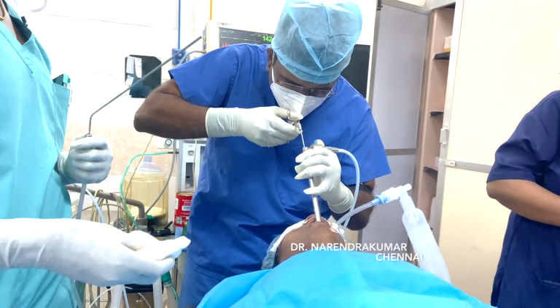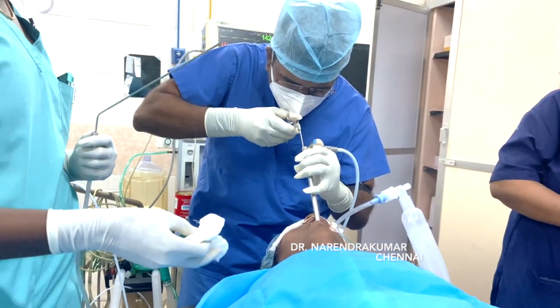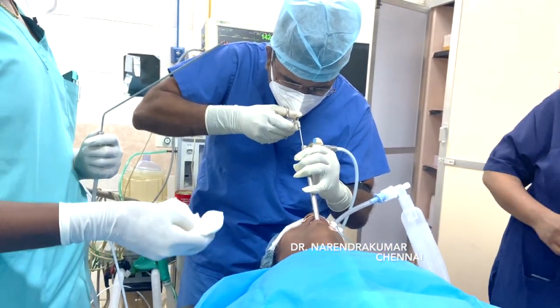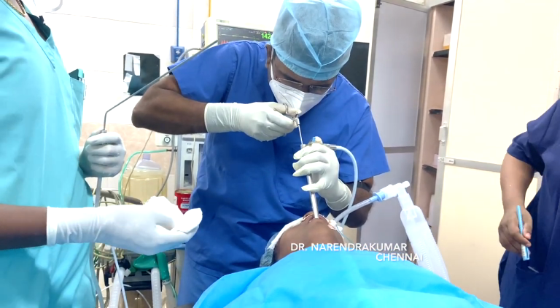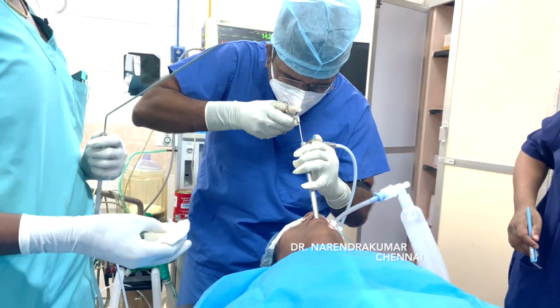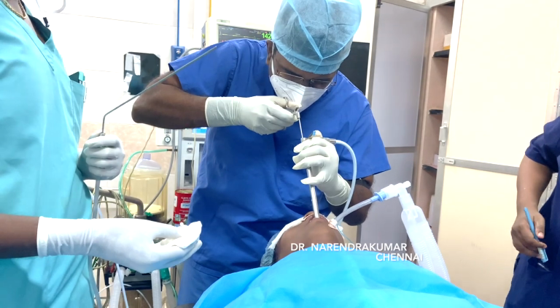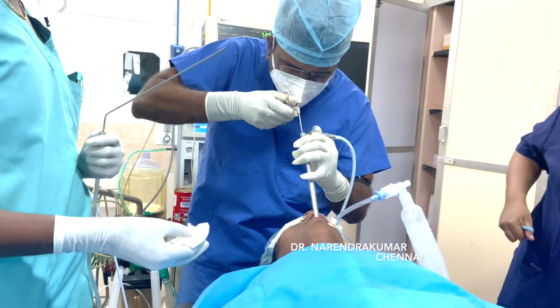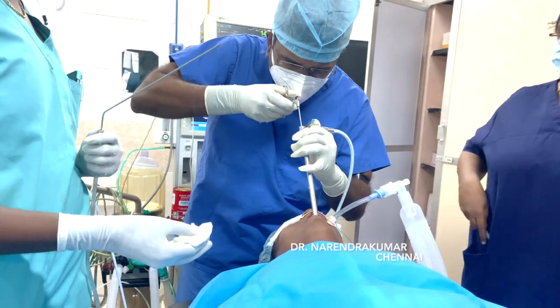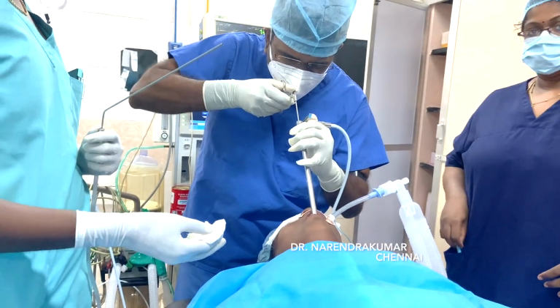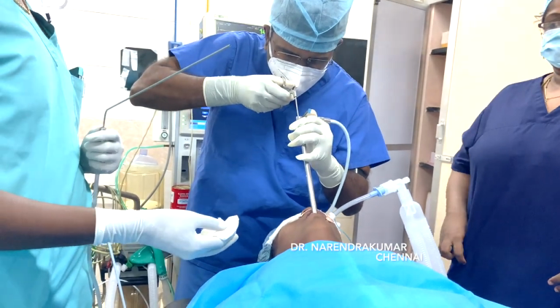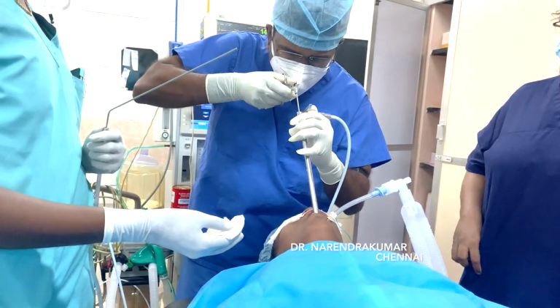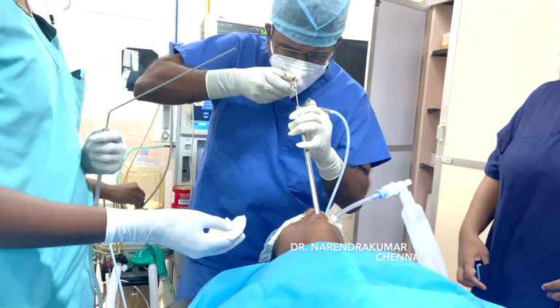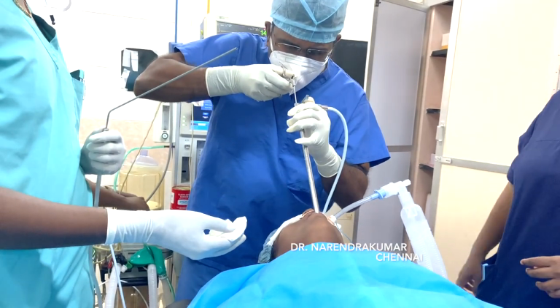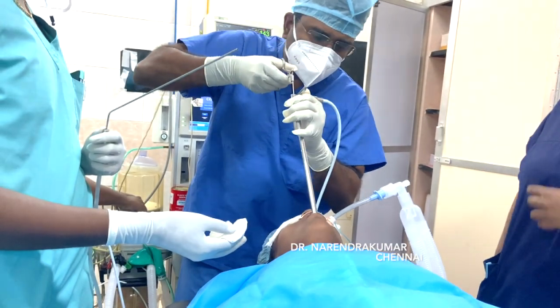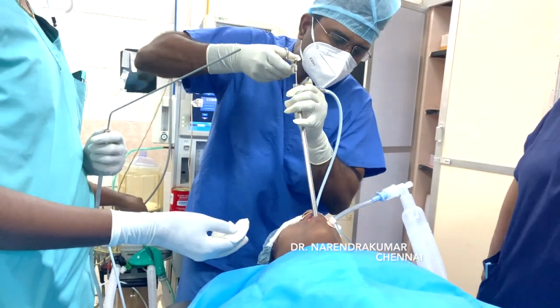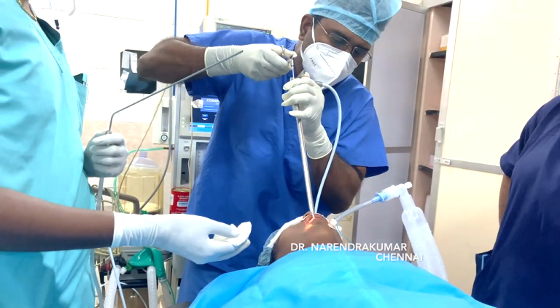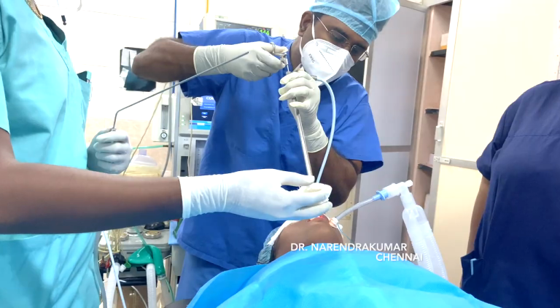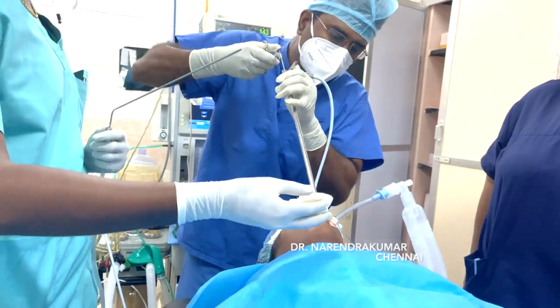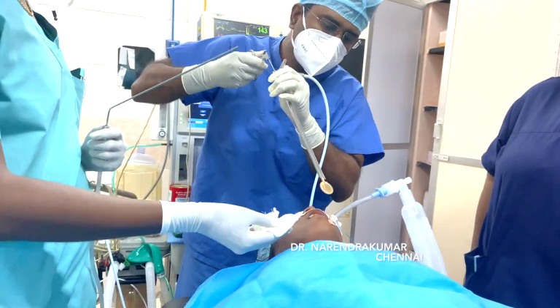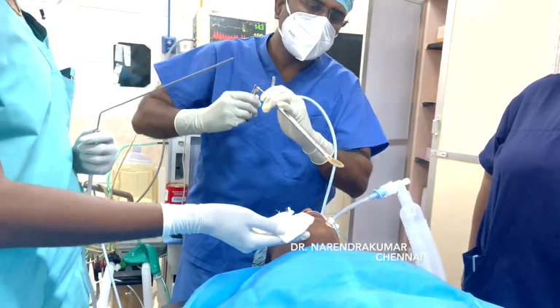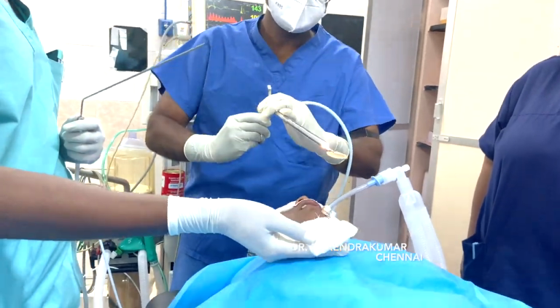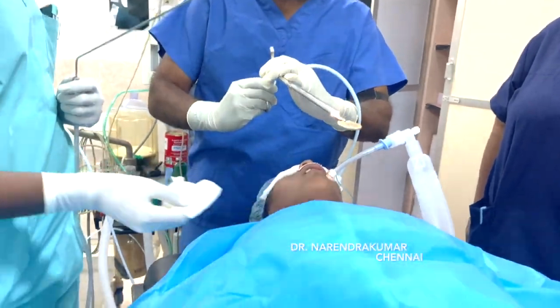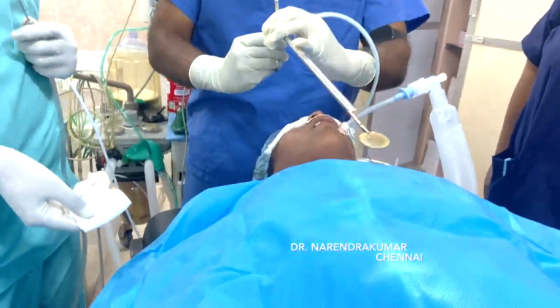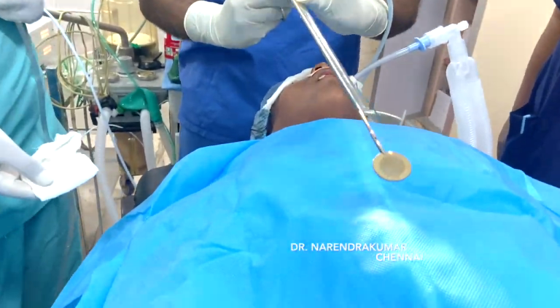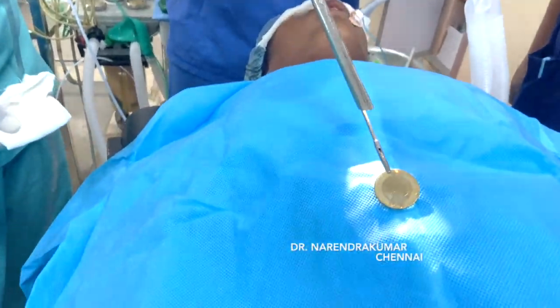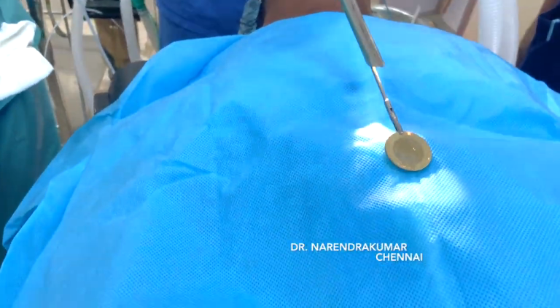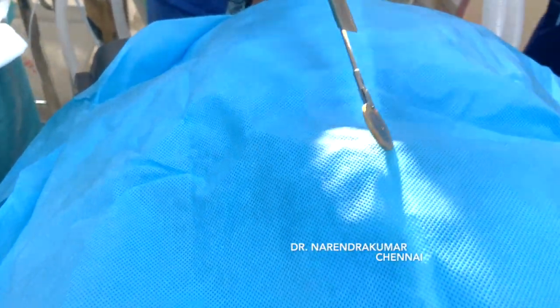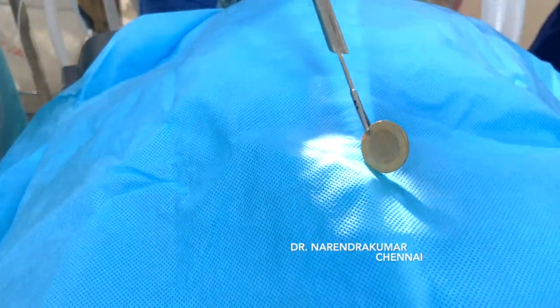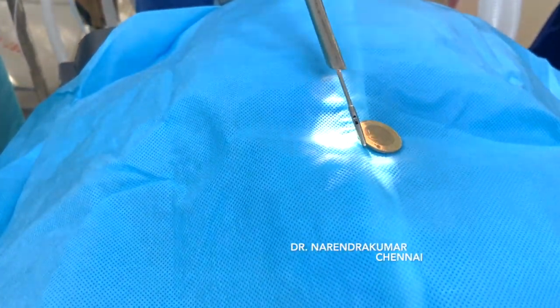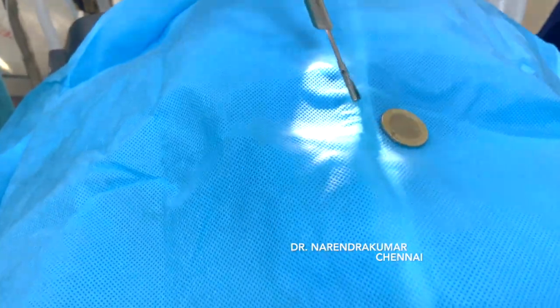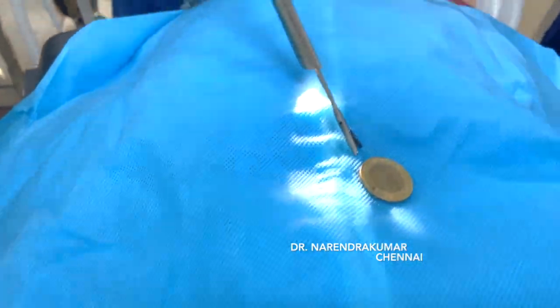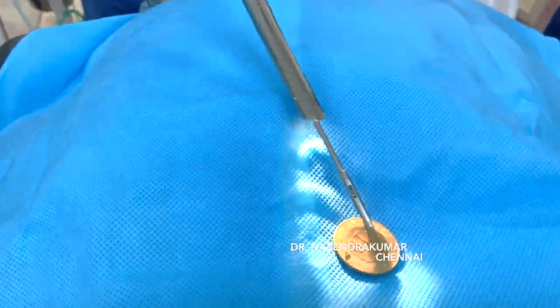Remove the coin along with the scope — that is very important. You cannot take it inside the scope, so remove it together with the scope. You will see the large 10-rupee Indian coin coming out.